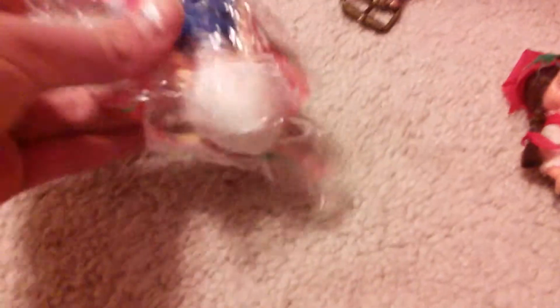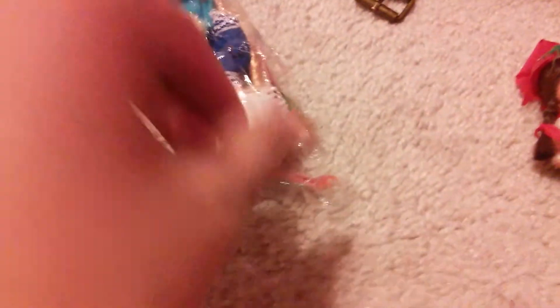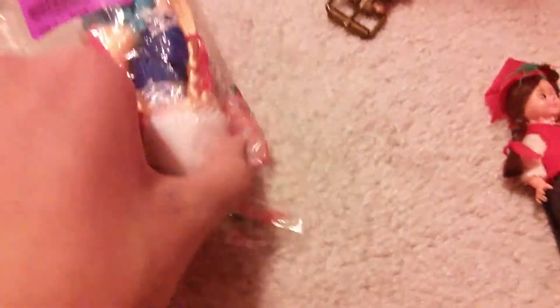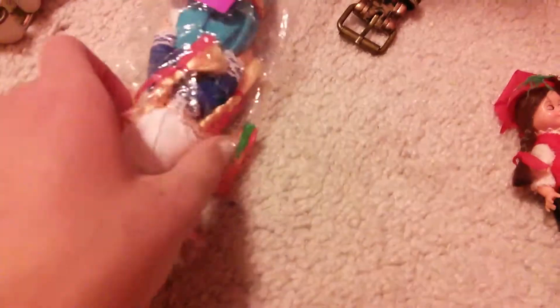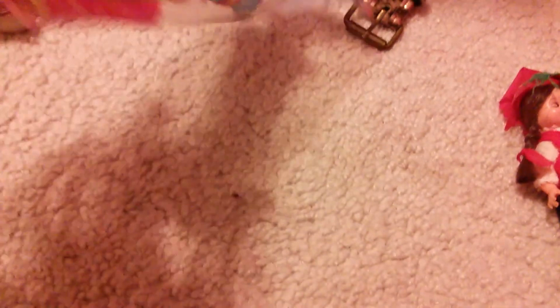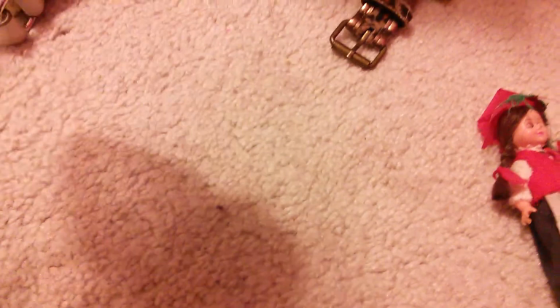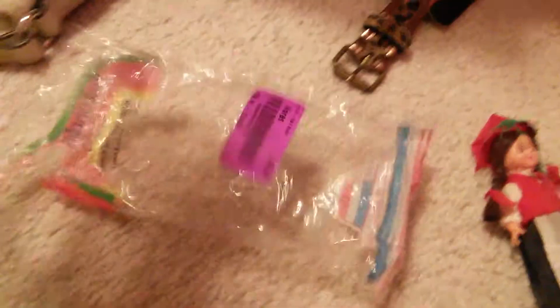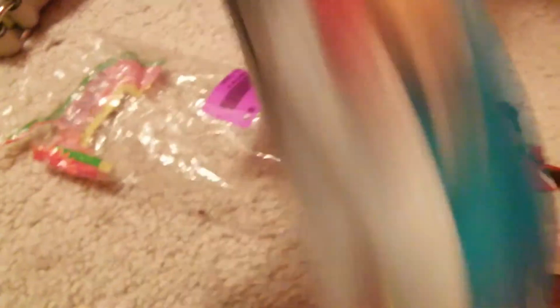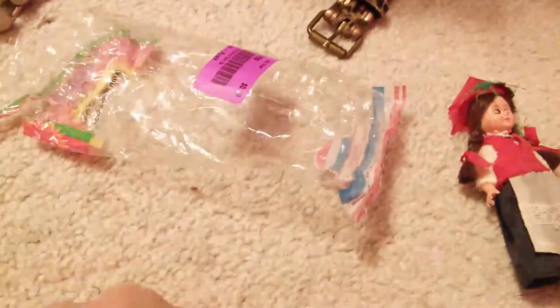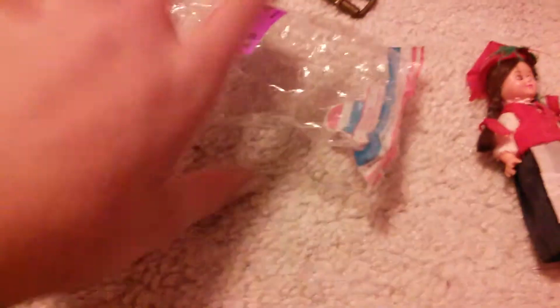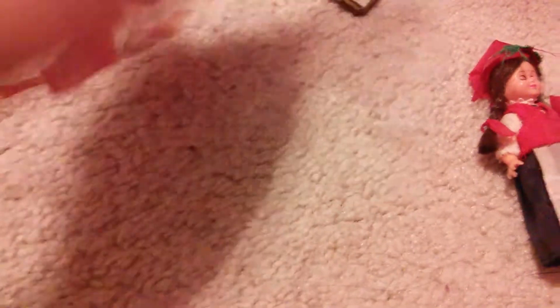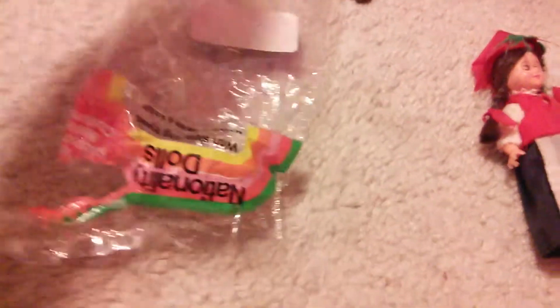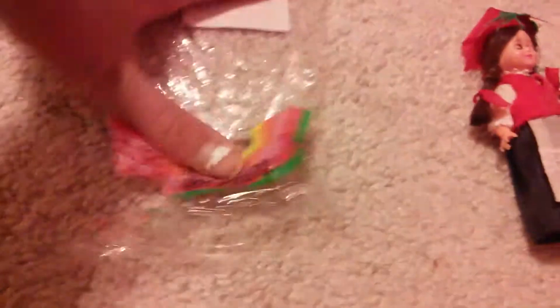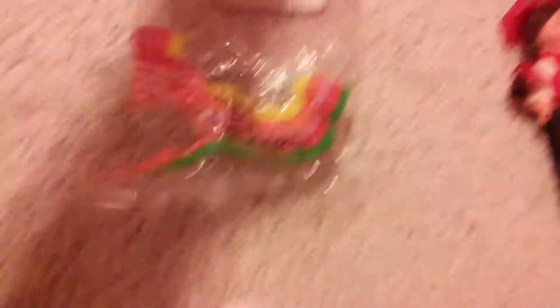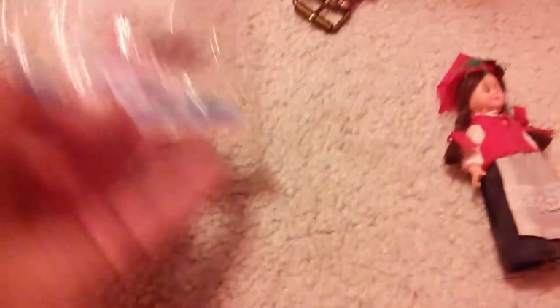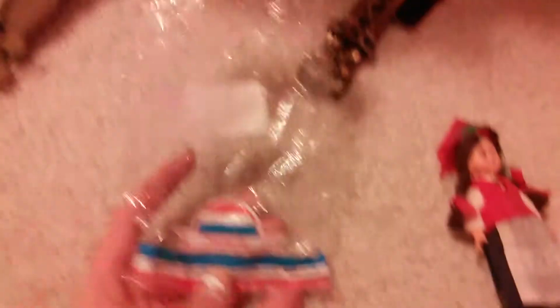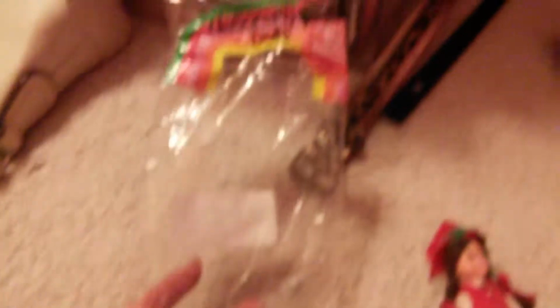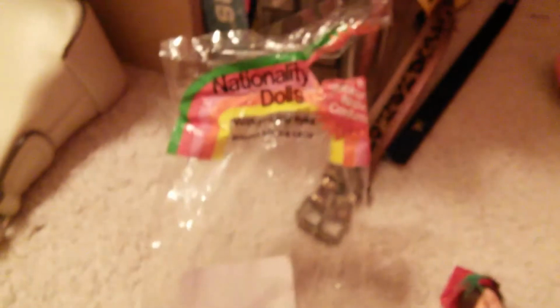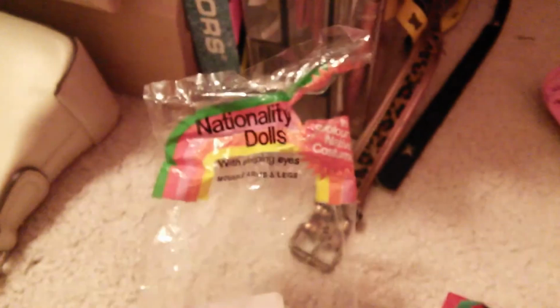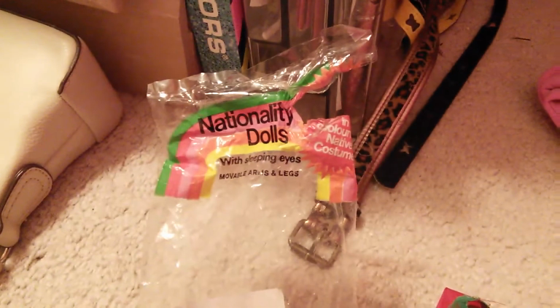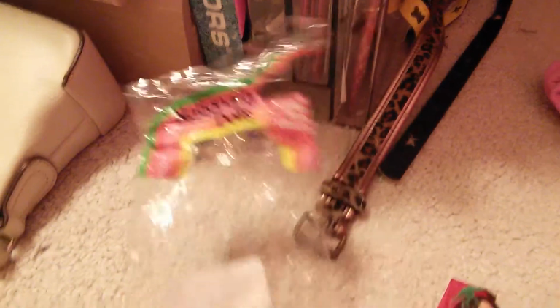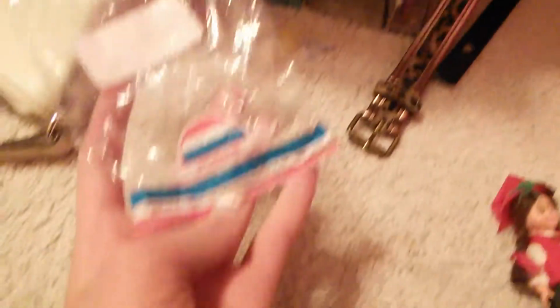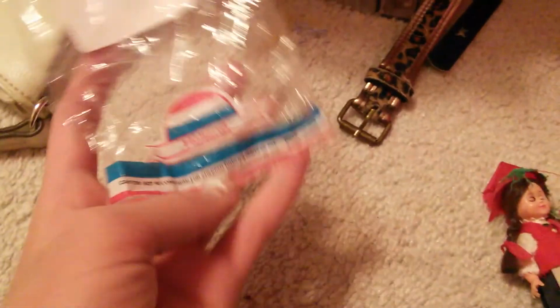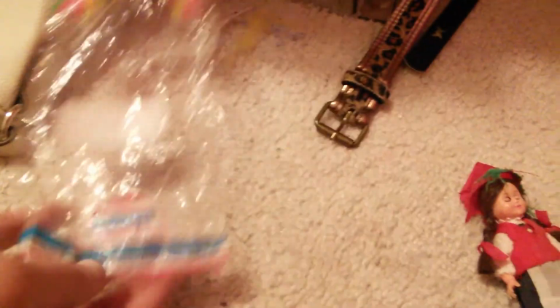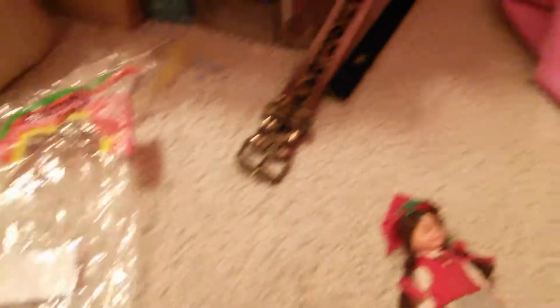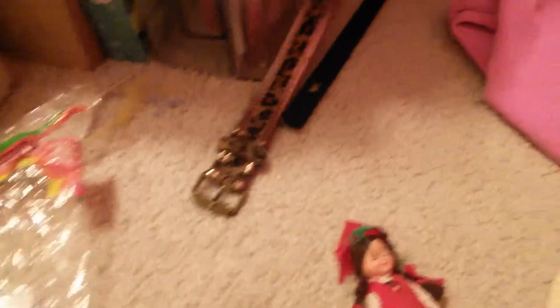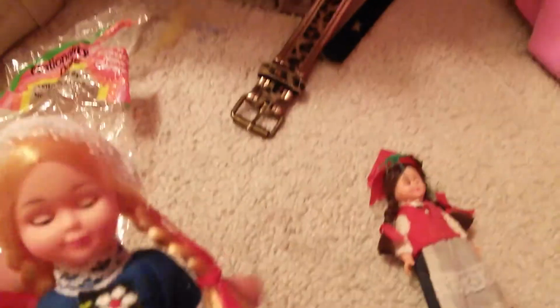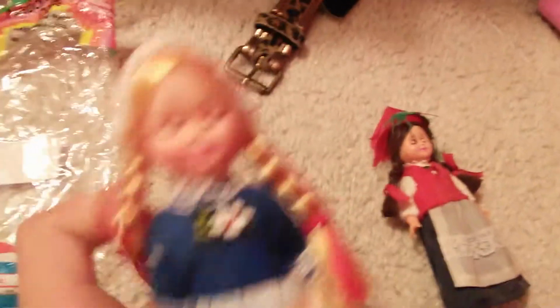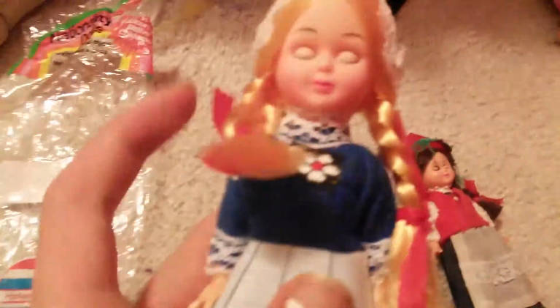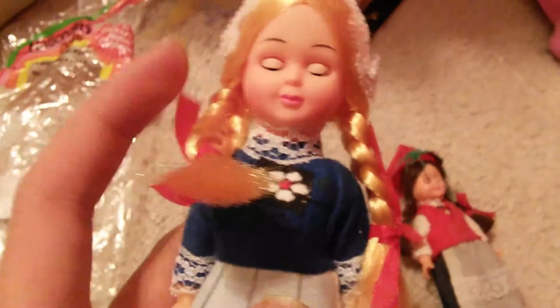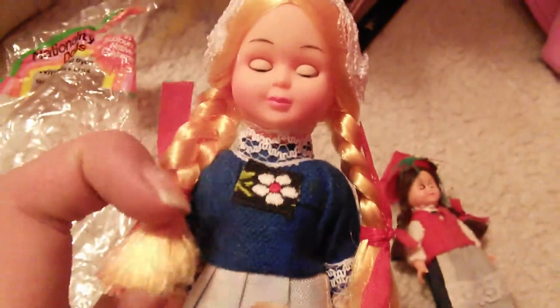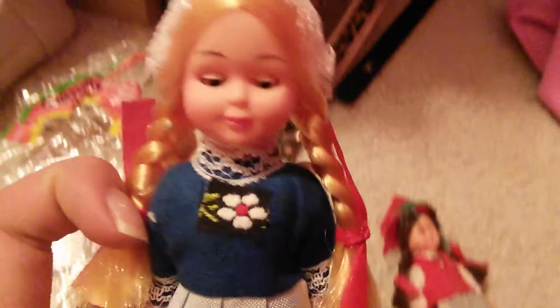Okay, so let's take her out. So this is the box she comes in. I'm not really quite sure where to get these, but I bet you could Google it. Yeah, this is what she looks like. She's really pretty.